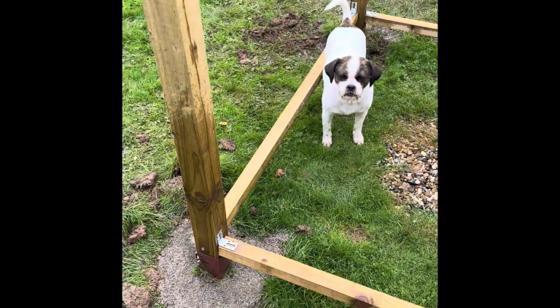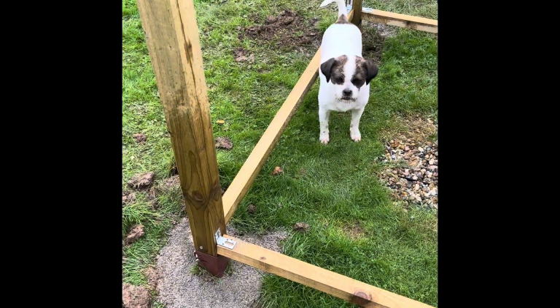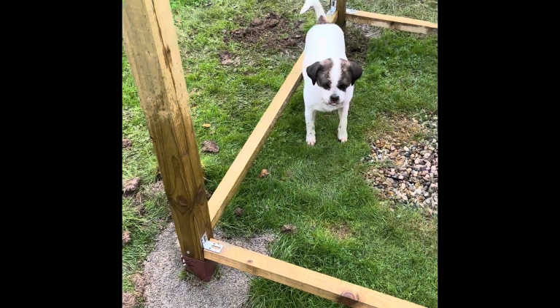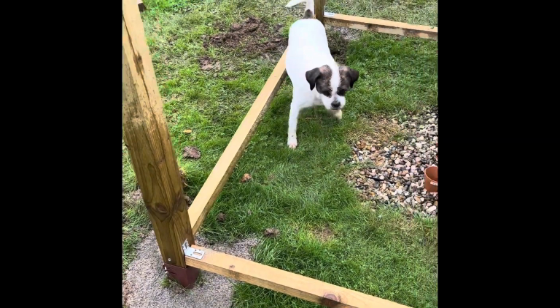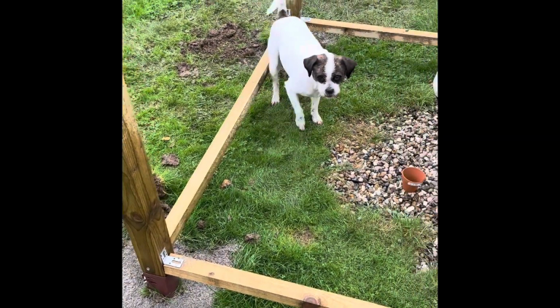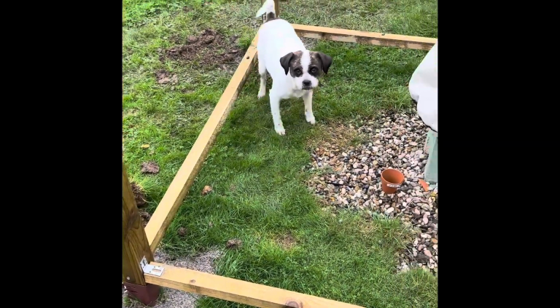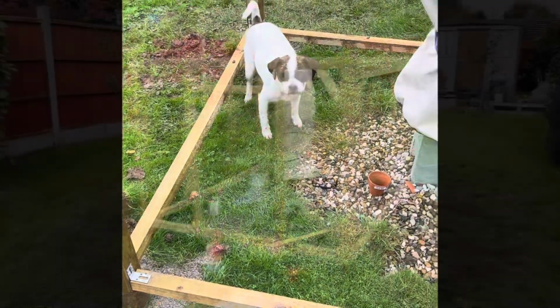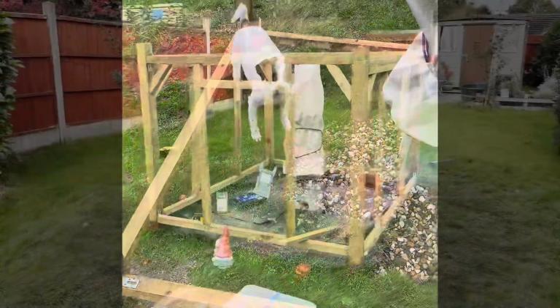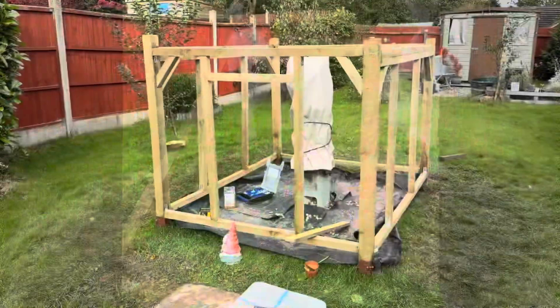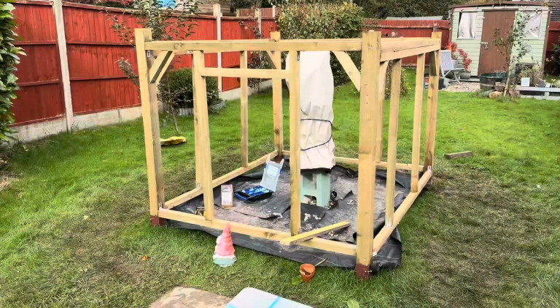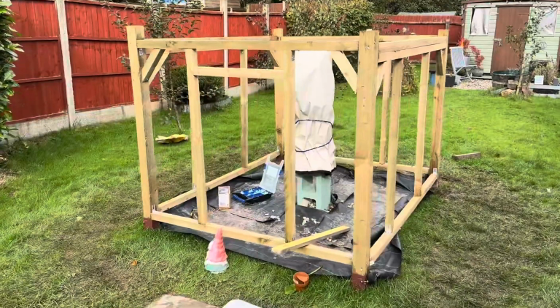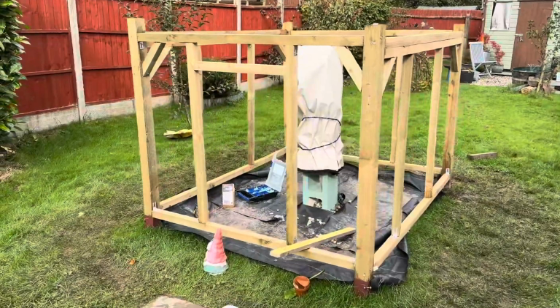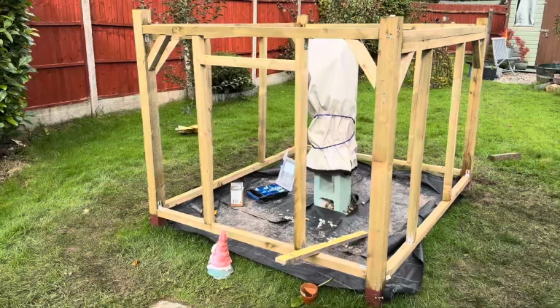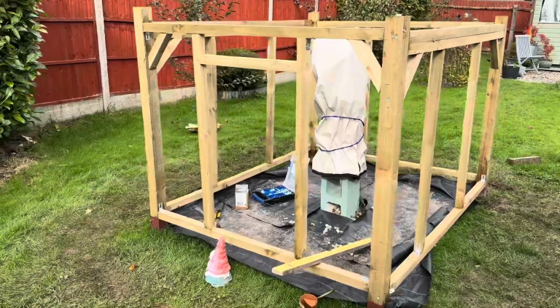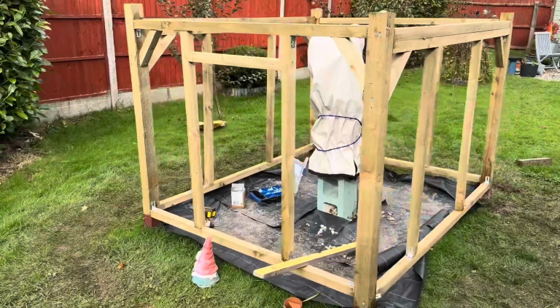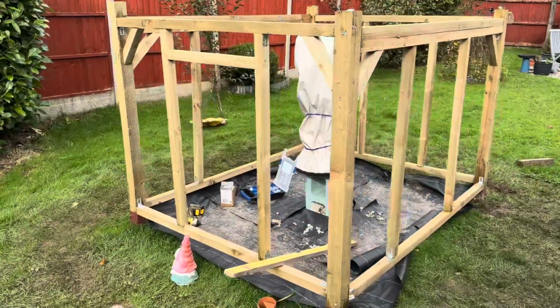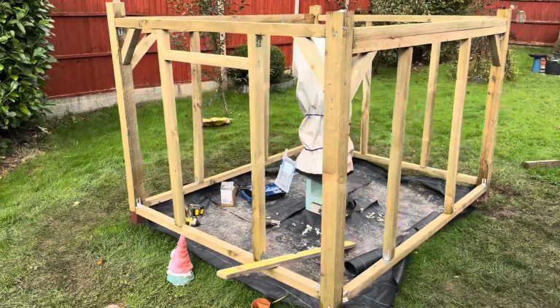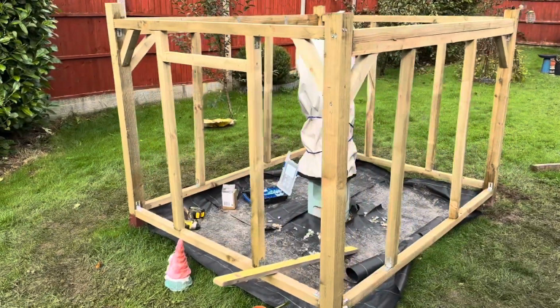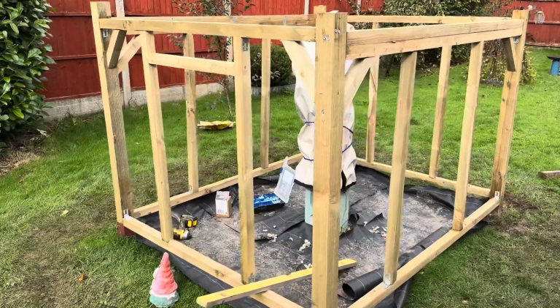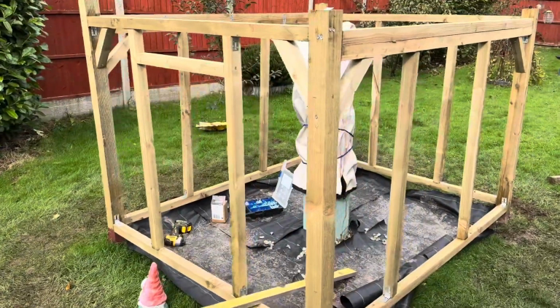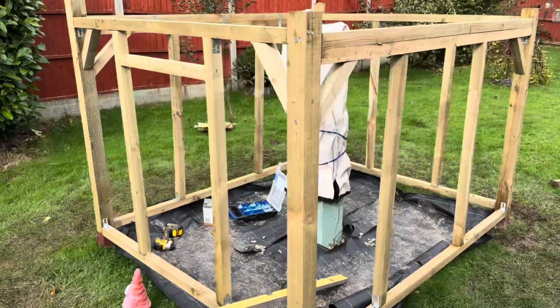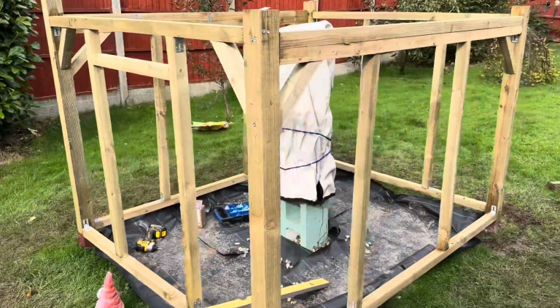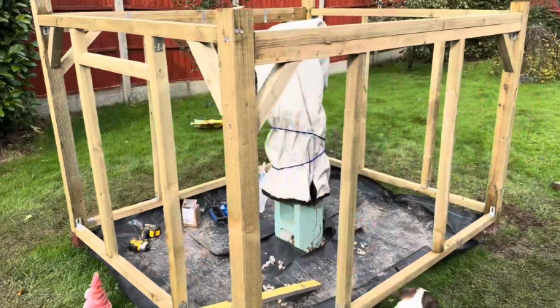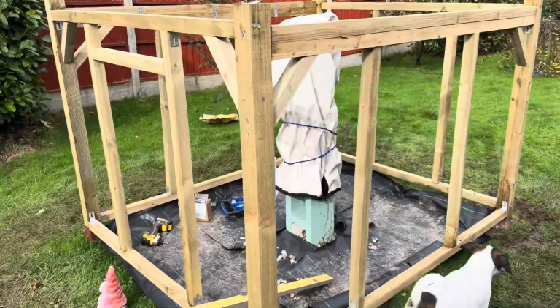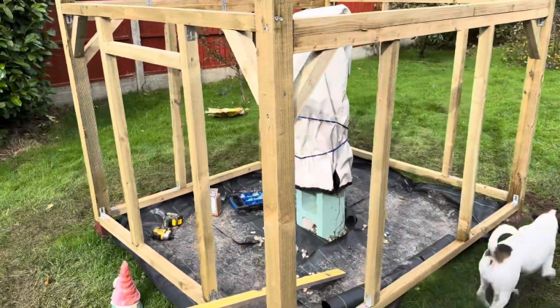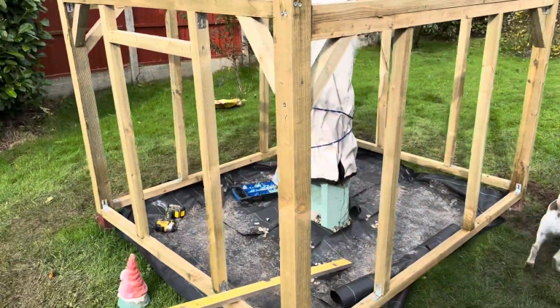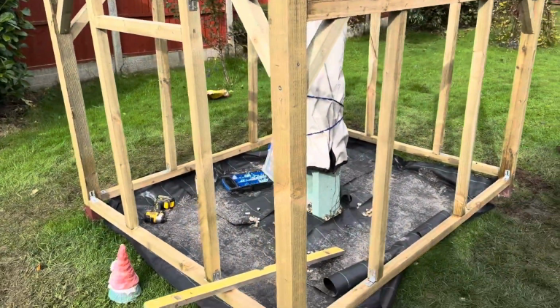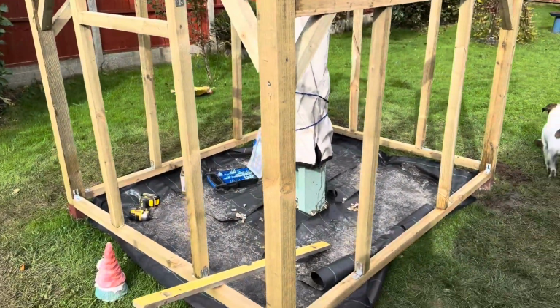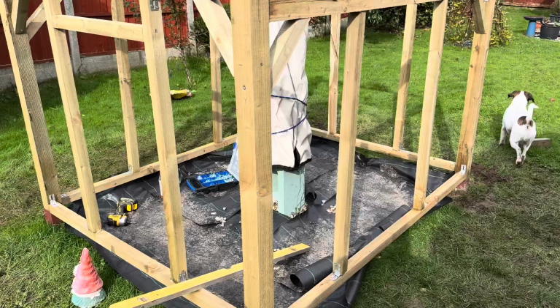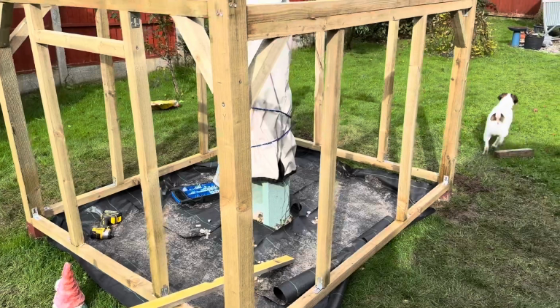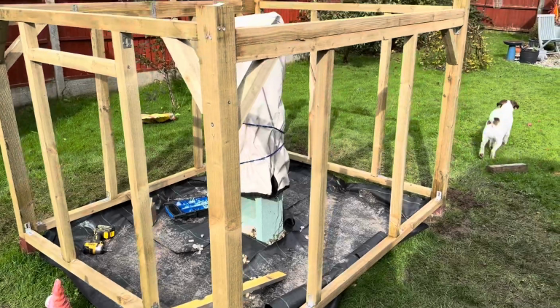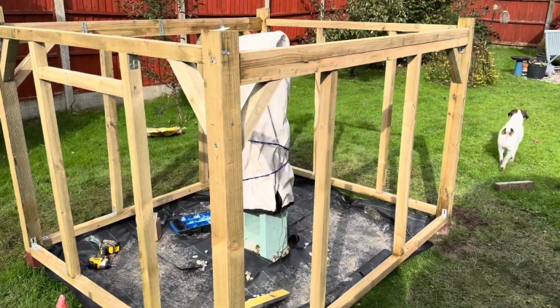Luna is making sure I've concreted in the posts. Pretty muddy out here. Quick update — finished most of the bottom frame and I'm about to move on to doing the joists.